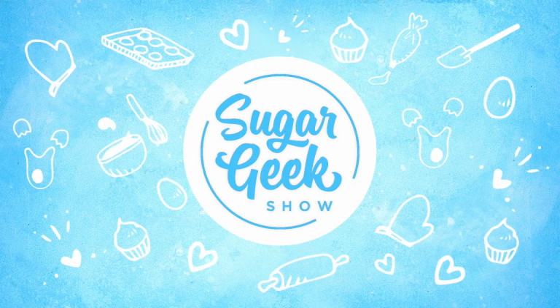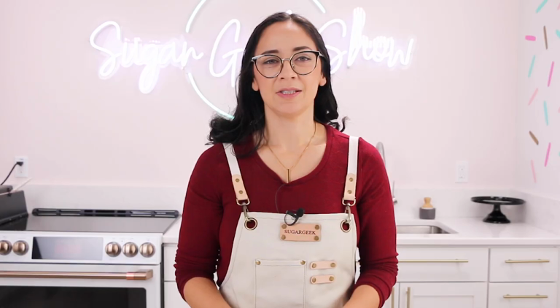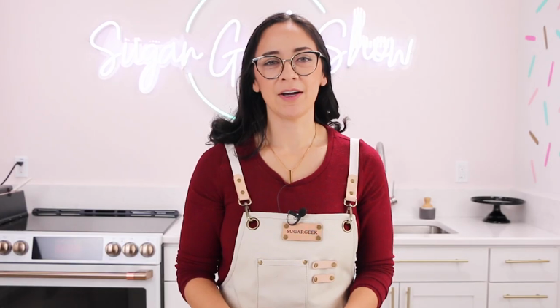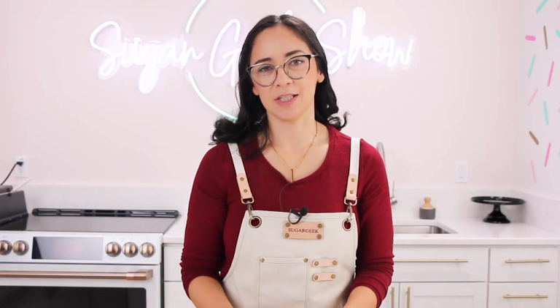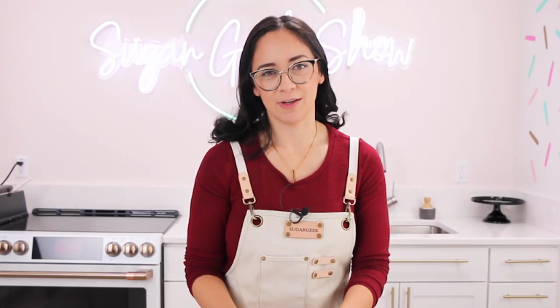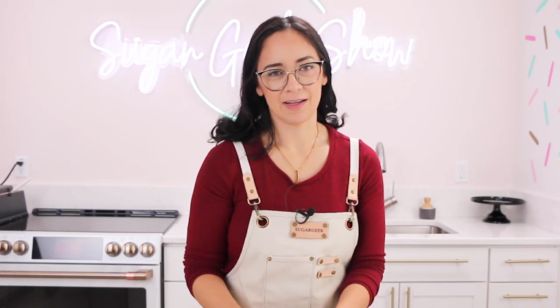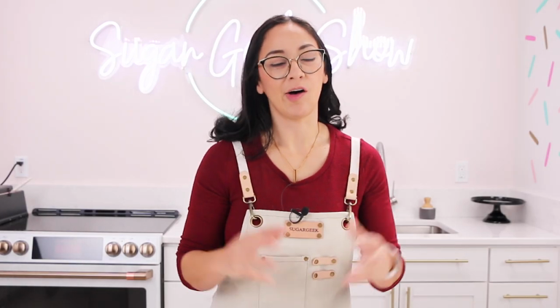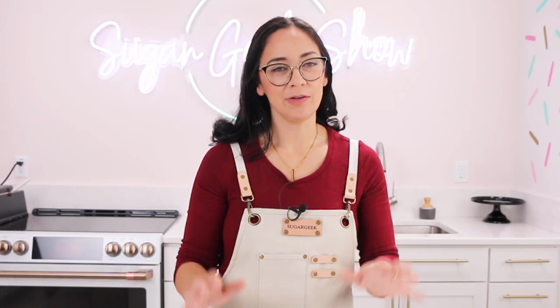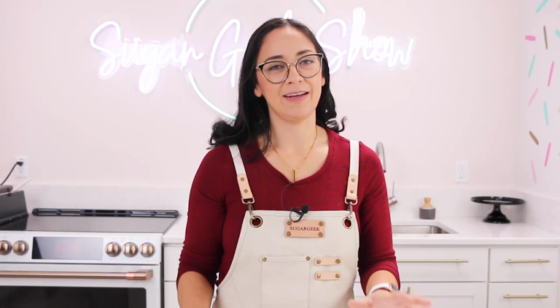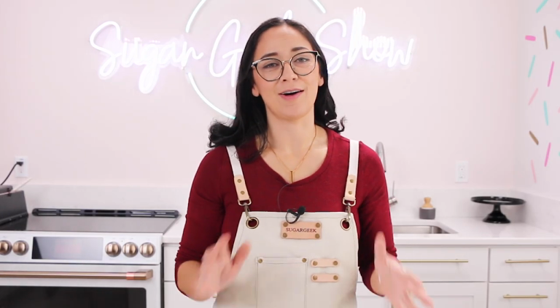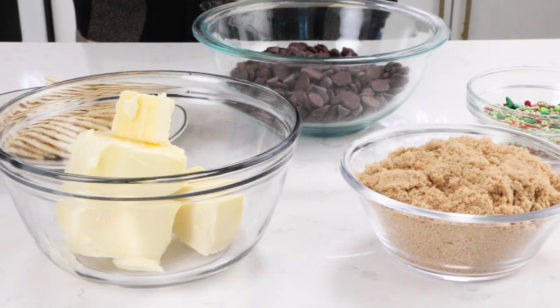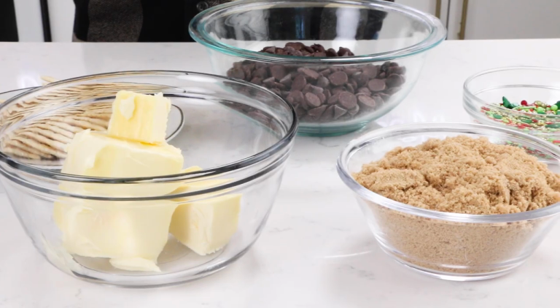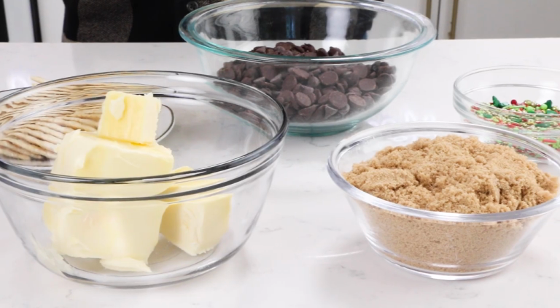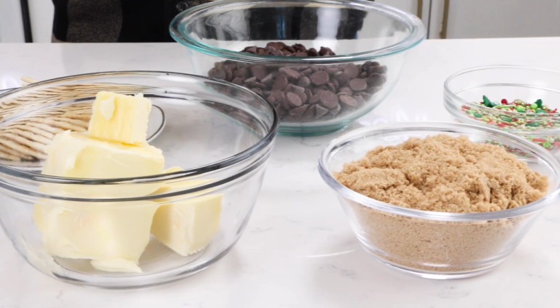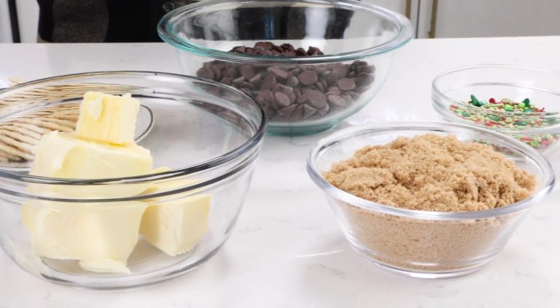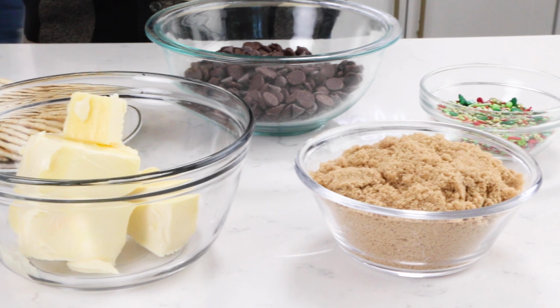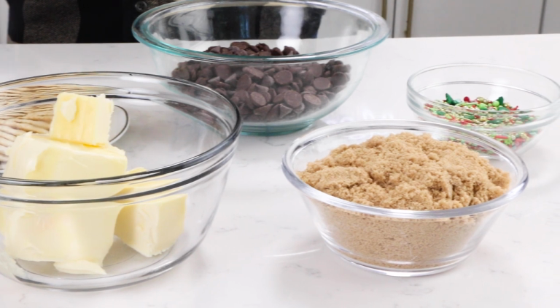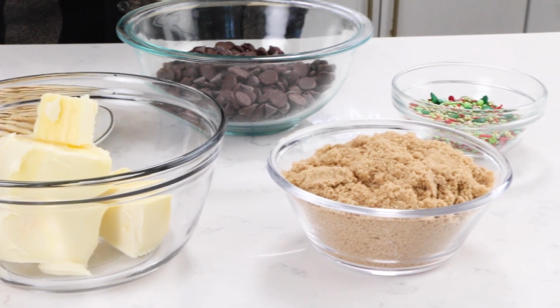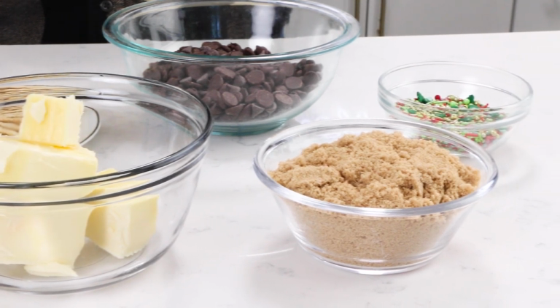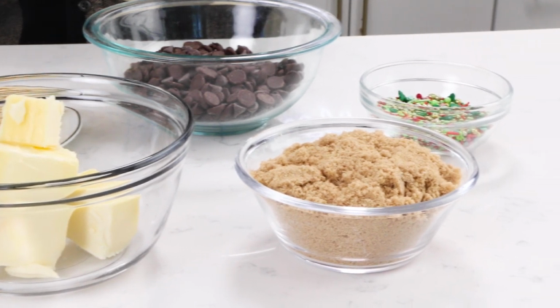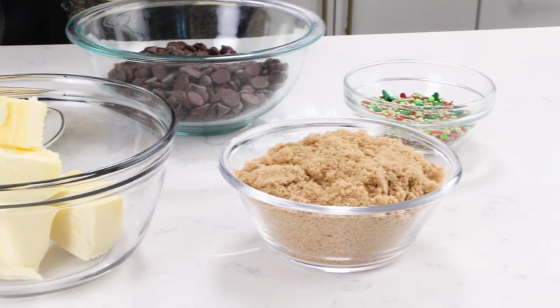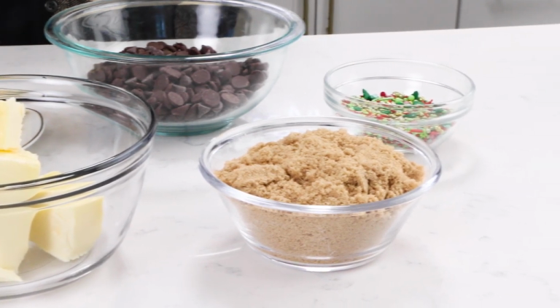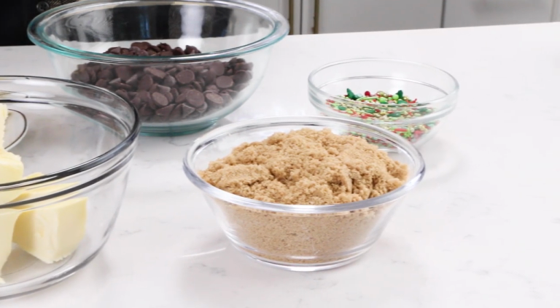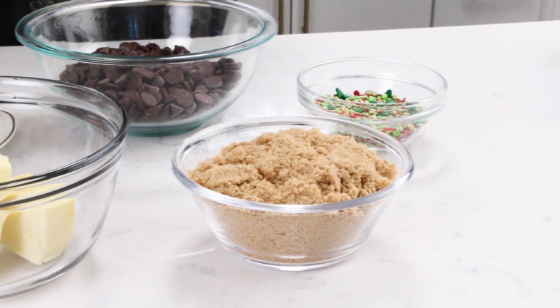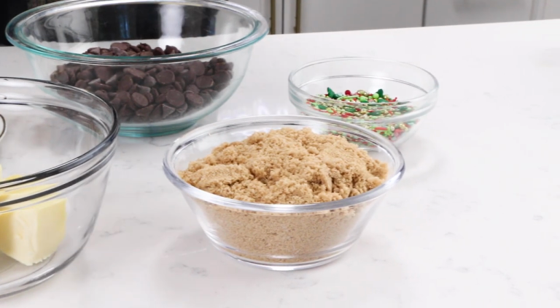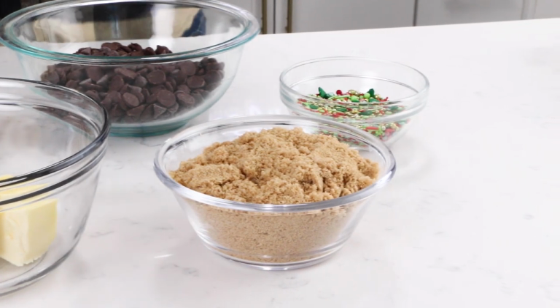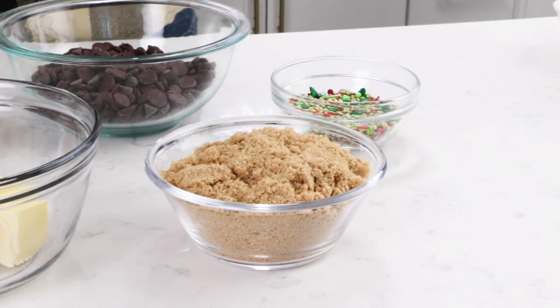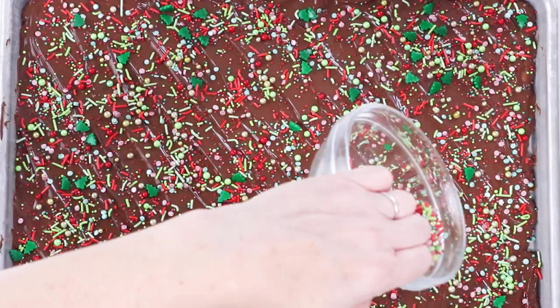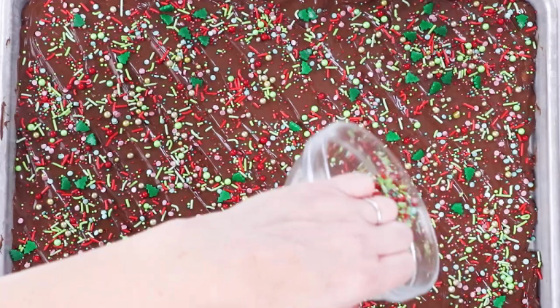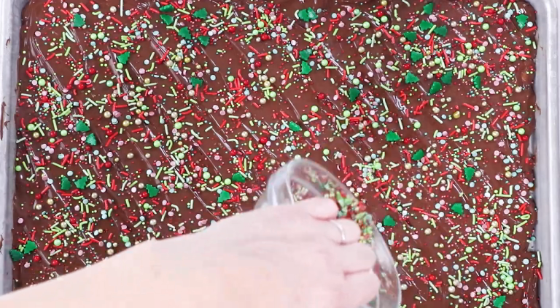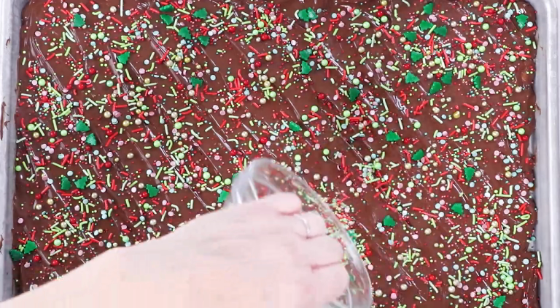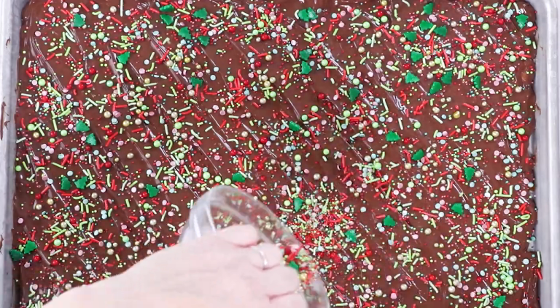To make our Christmas Crack, all you need are some saltine crackers, some brown sugar, some butter, some chocolate chips, and maybe some sprinkles.